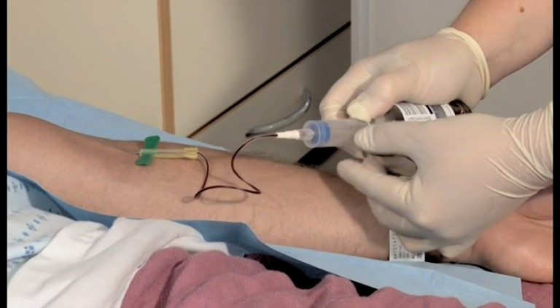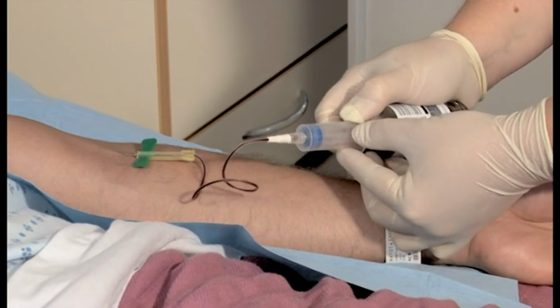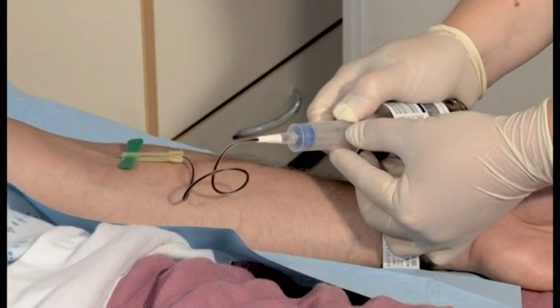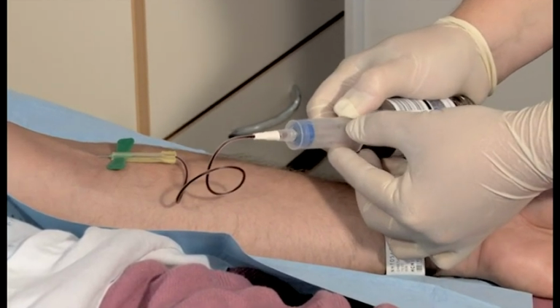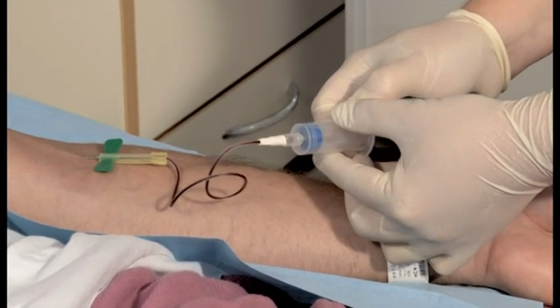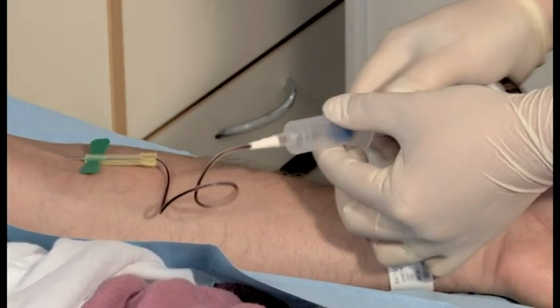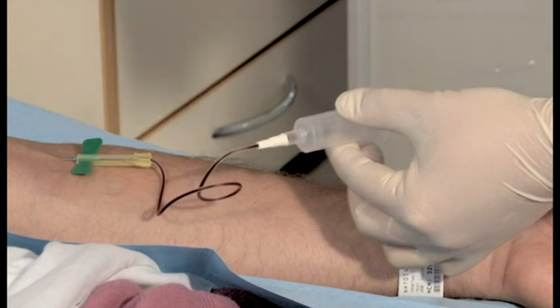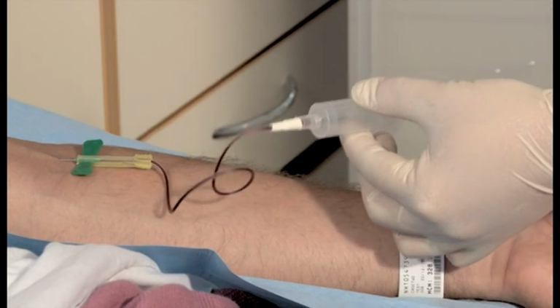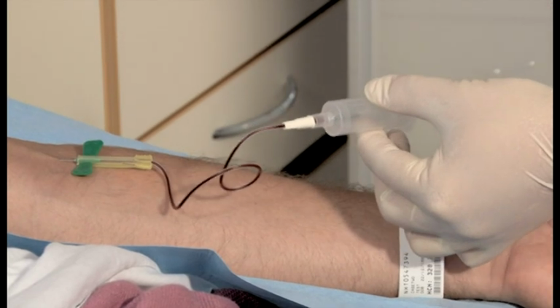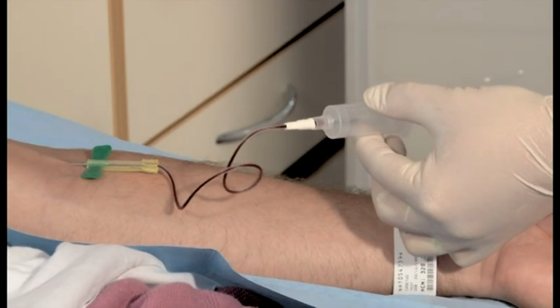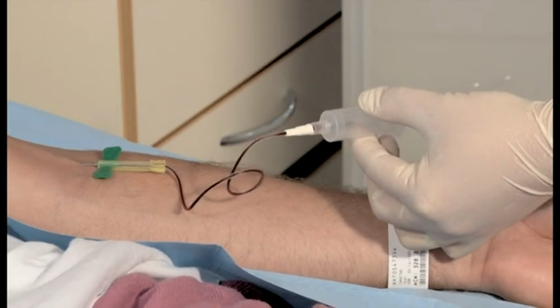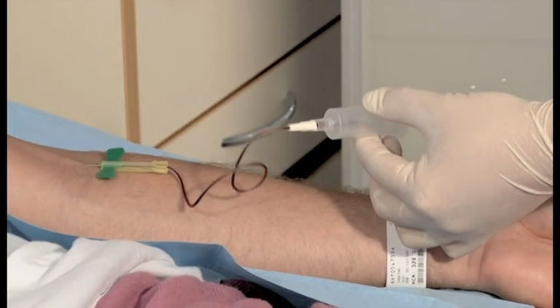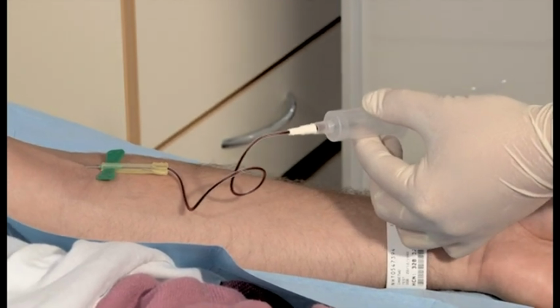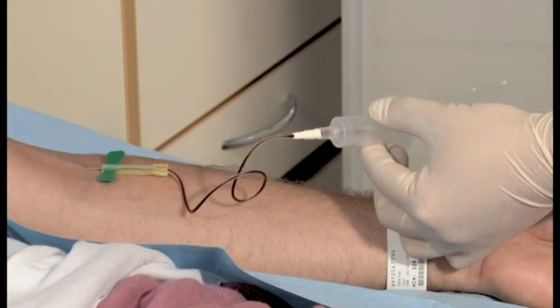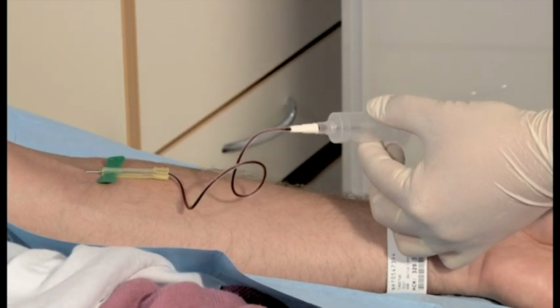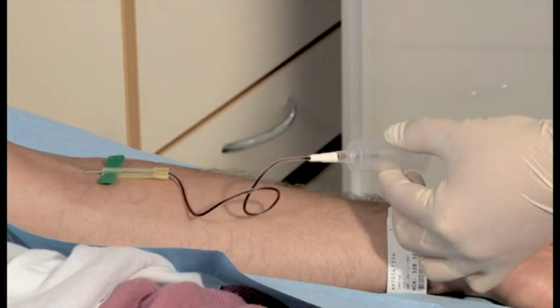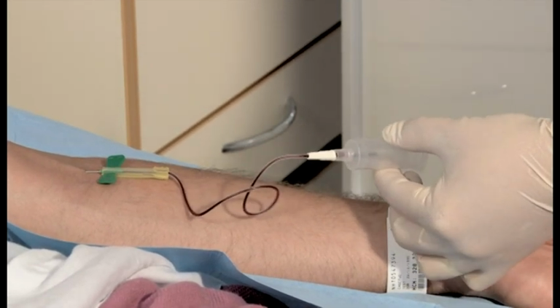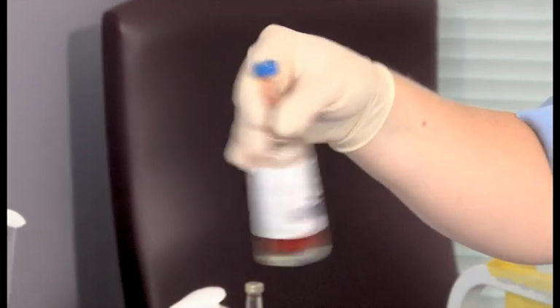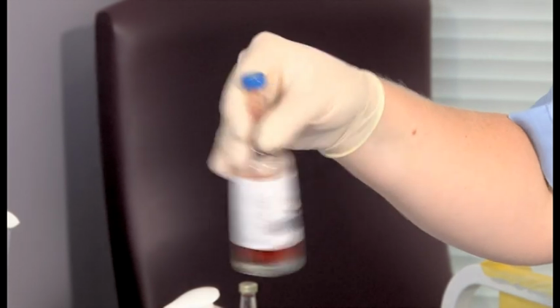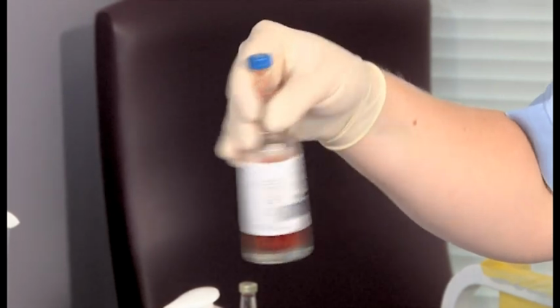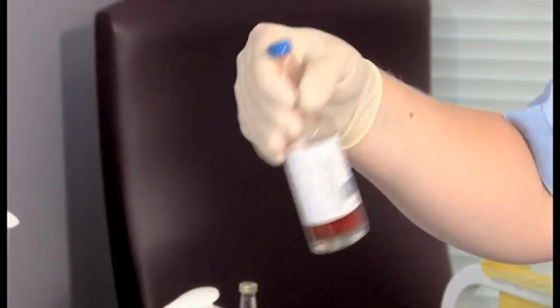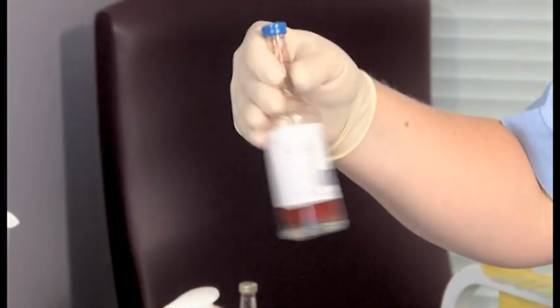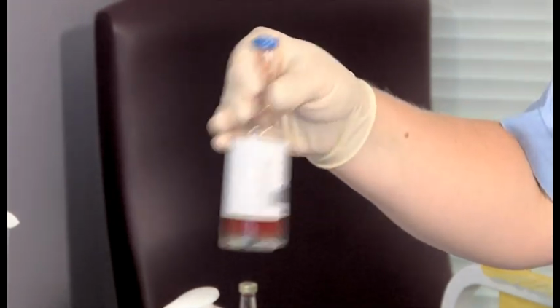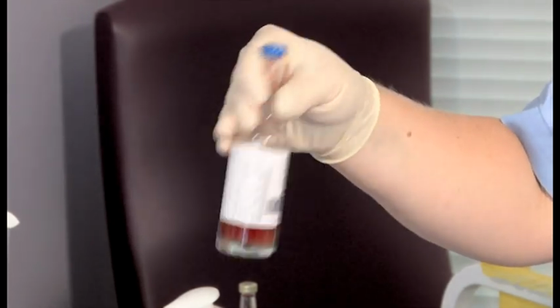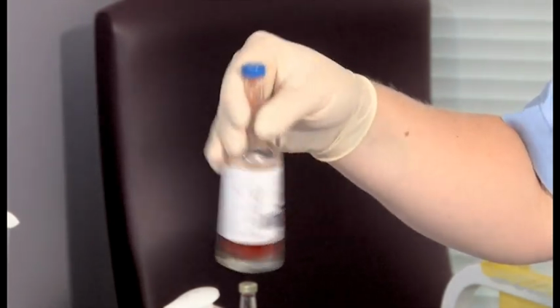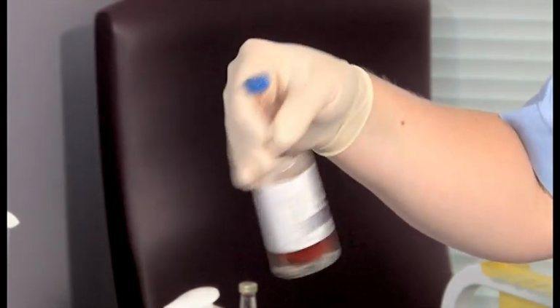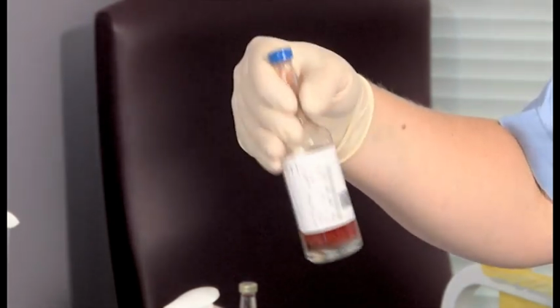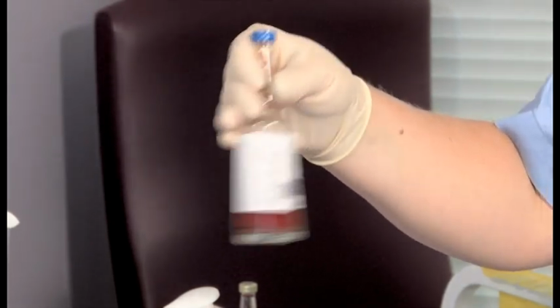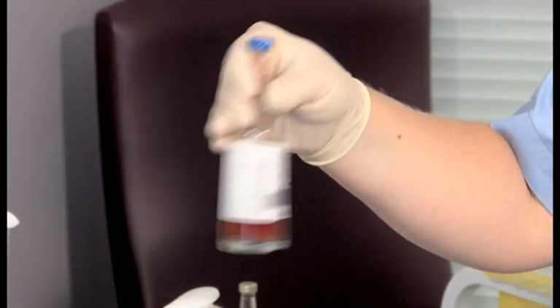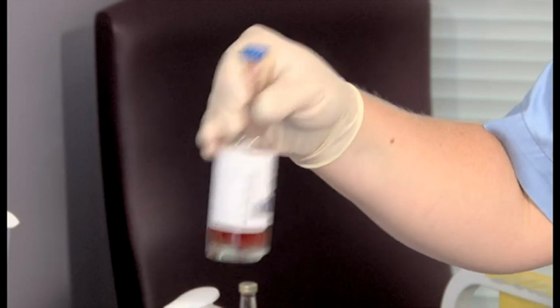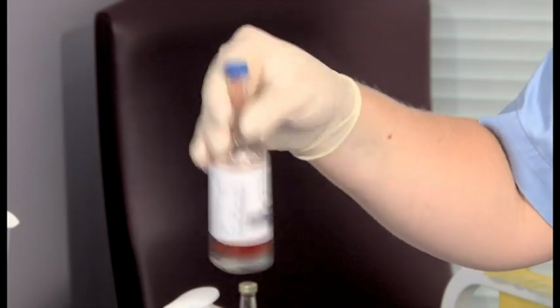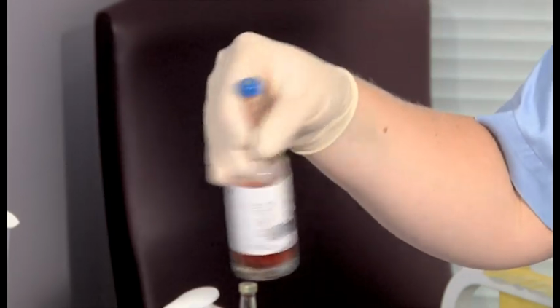Smaller volumes, such as less than 5 millilitres, significantly reduce the chance of bacterial growth. Once the blood has been deposited into the inoculate, swirl the bottle gently to mix the contents.